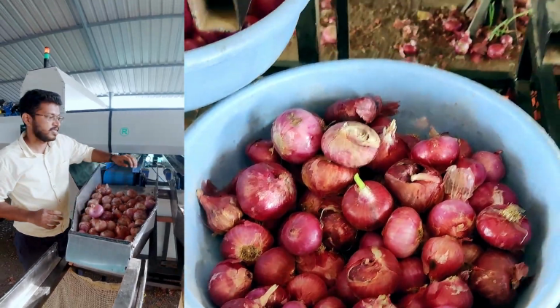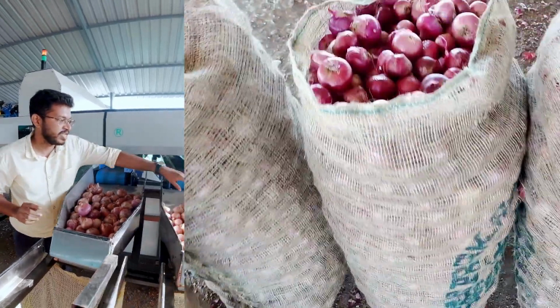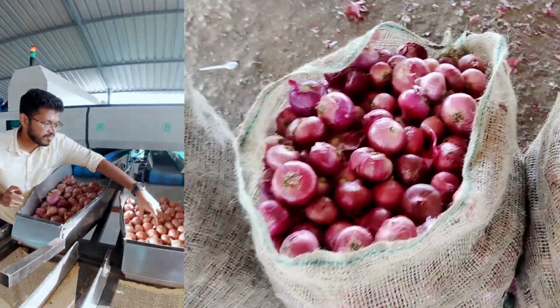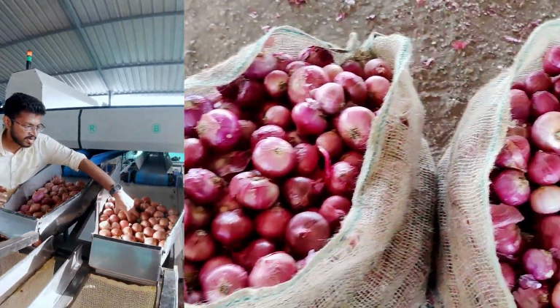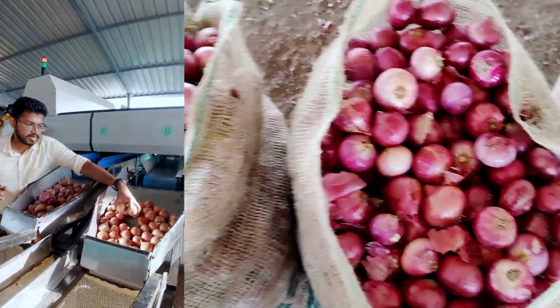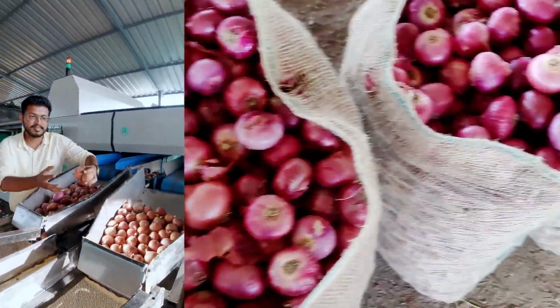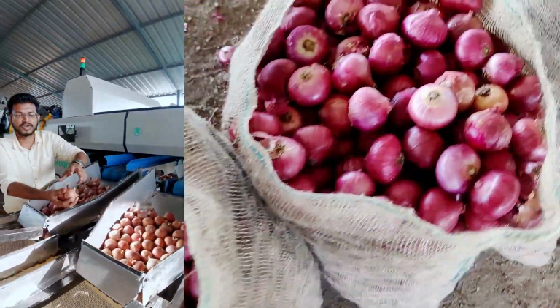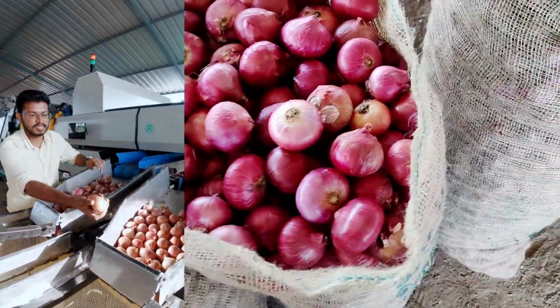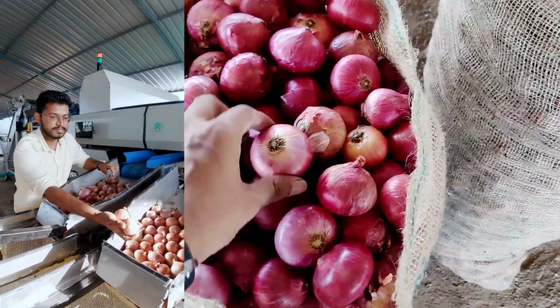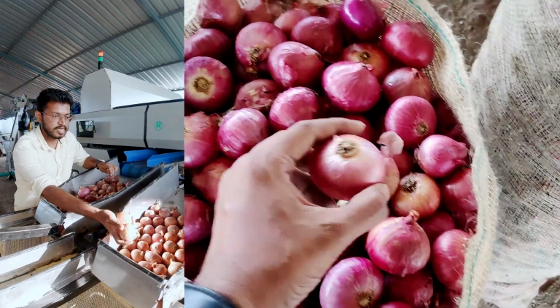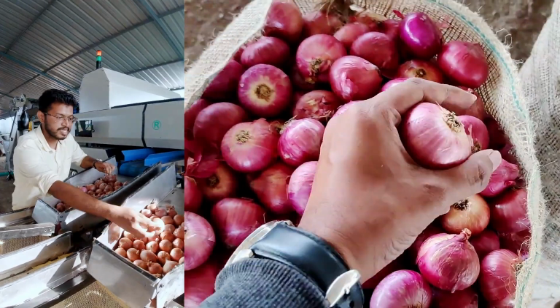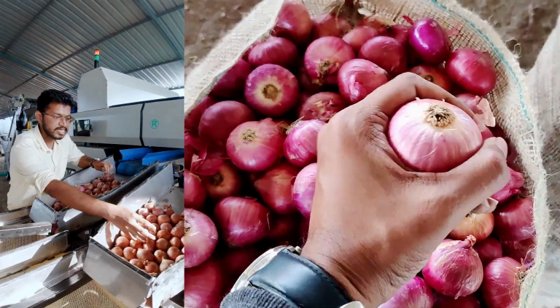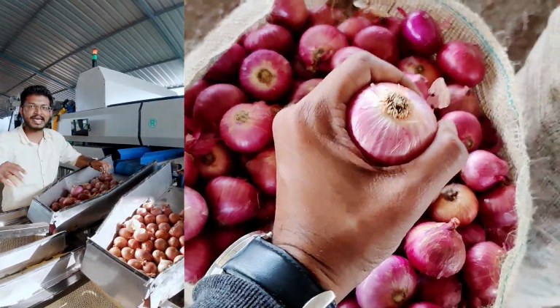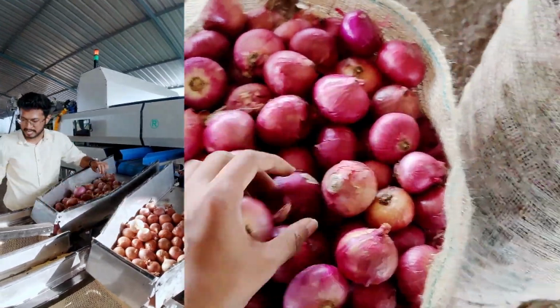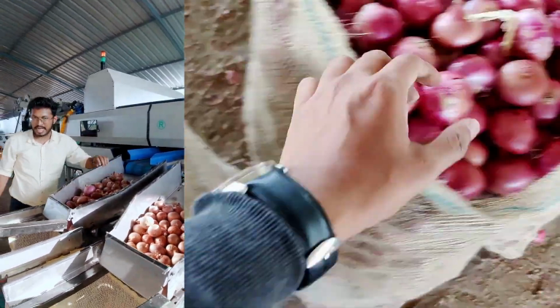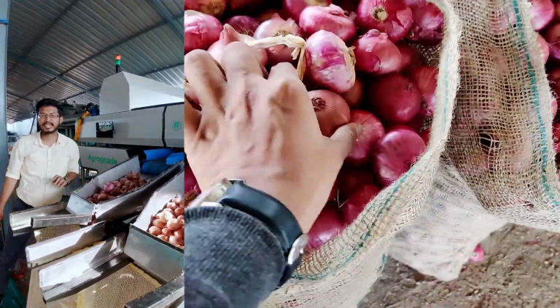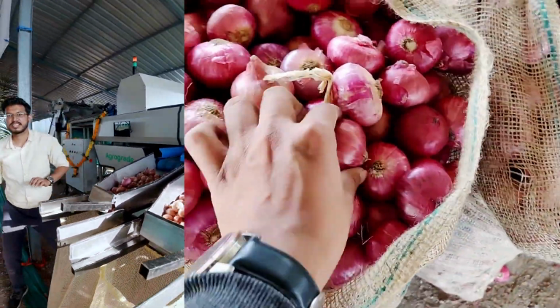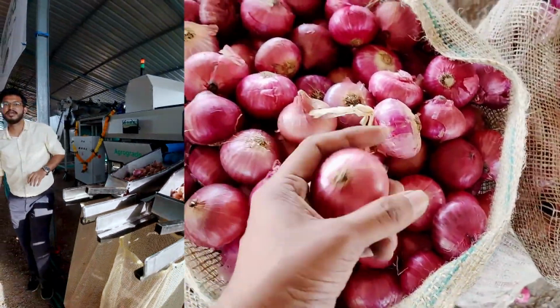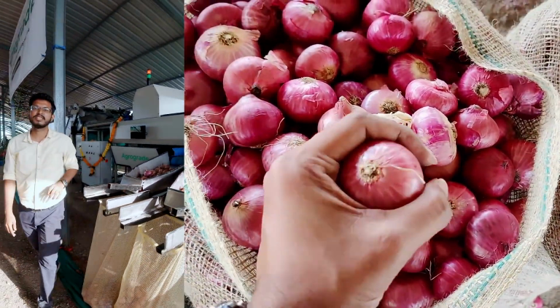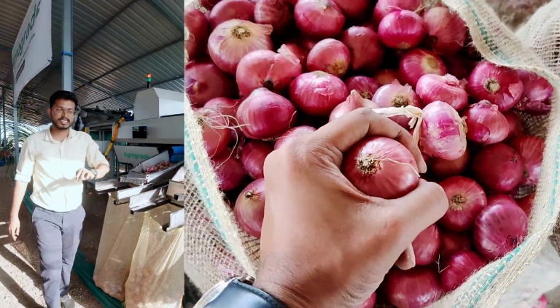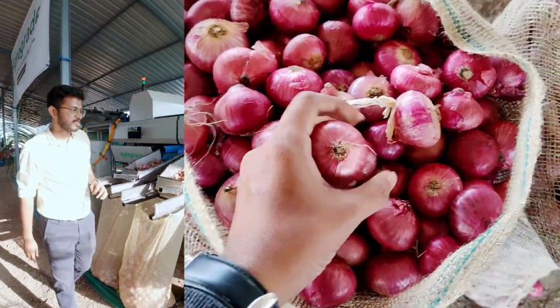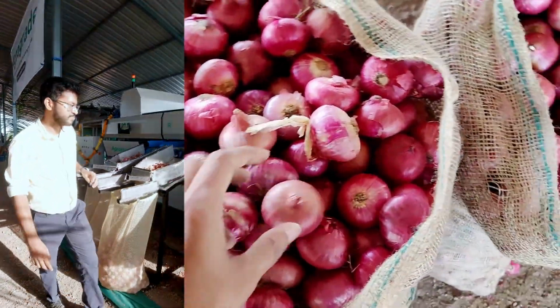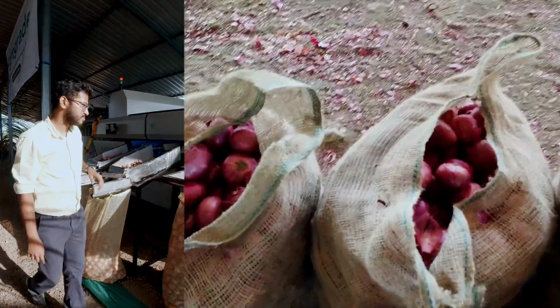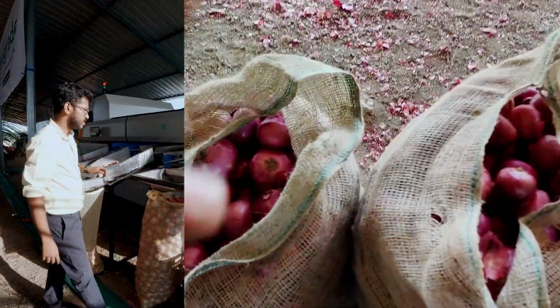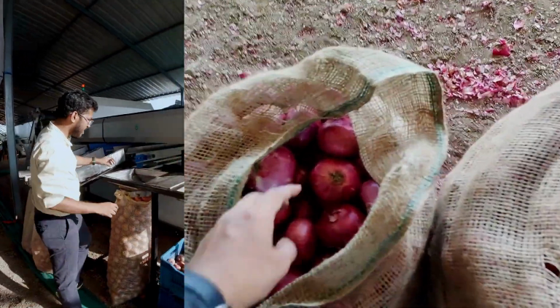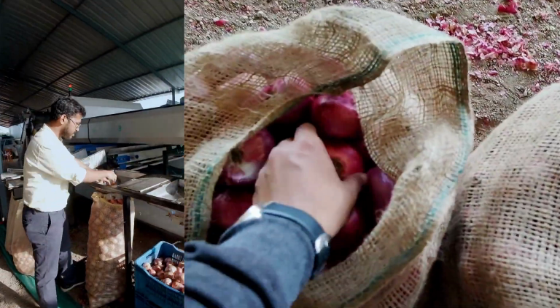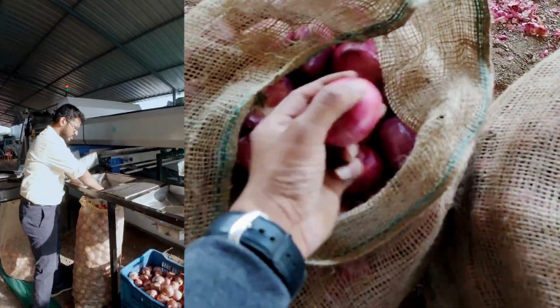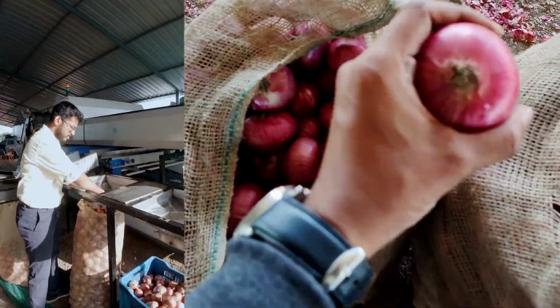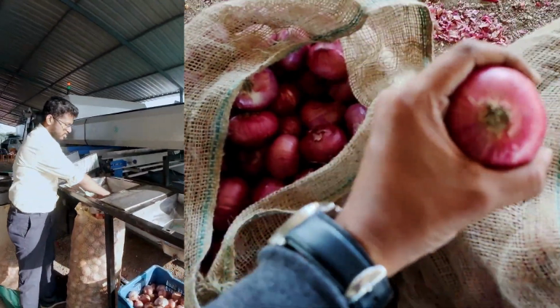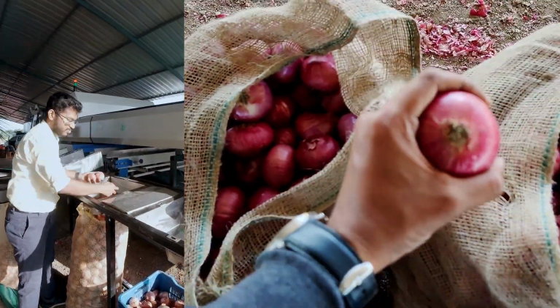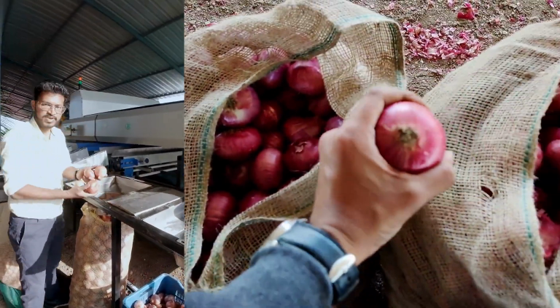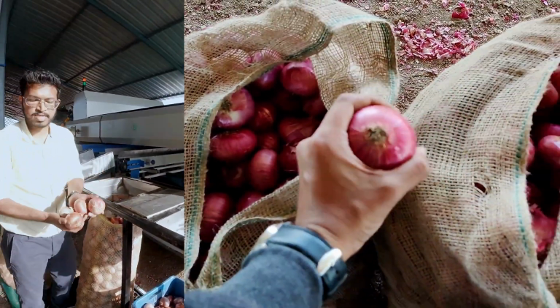Then we have medium sized onions. This setting is entirely customizable and the customization can be done within 60 seconds. Then we have big sized onions — this is 55mm plus.